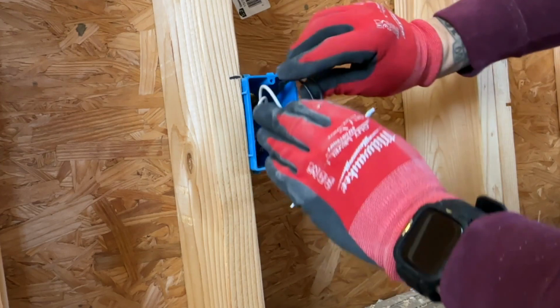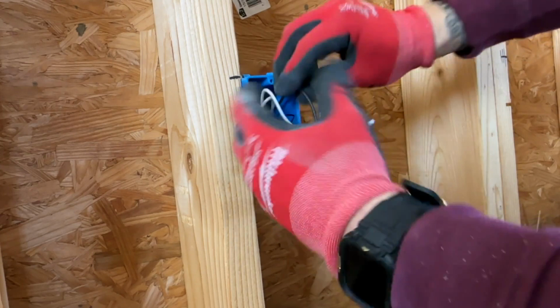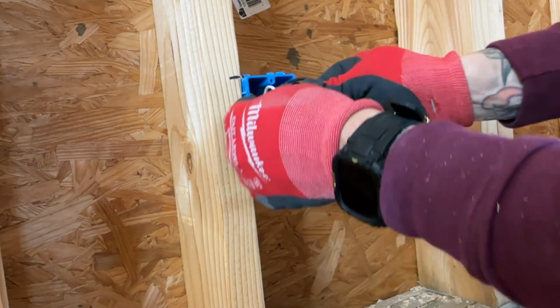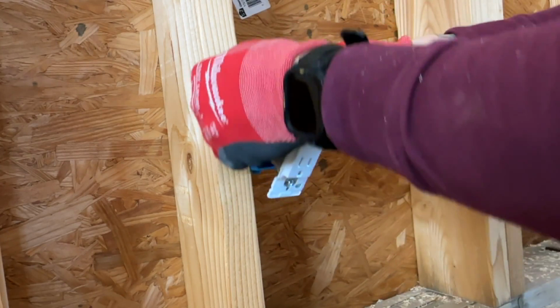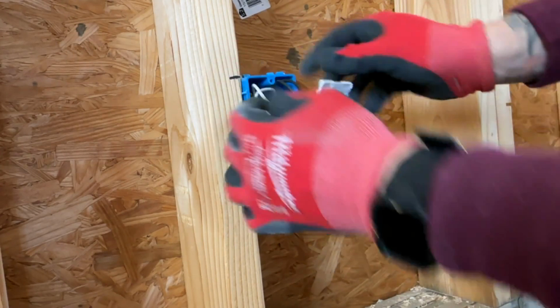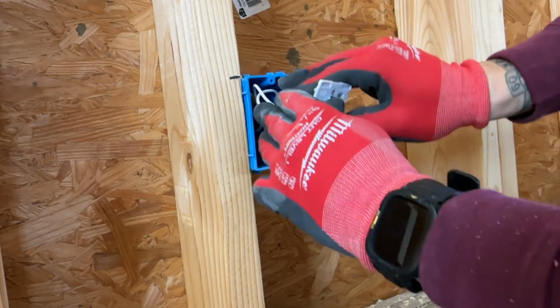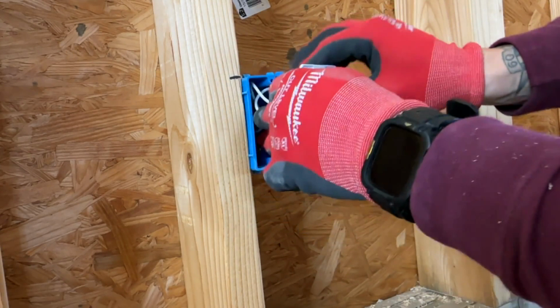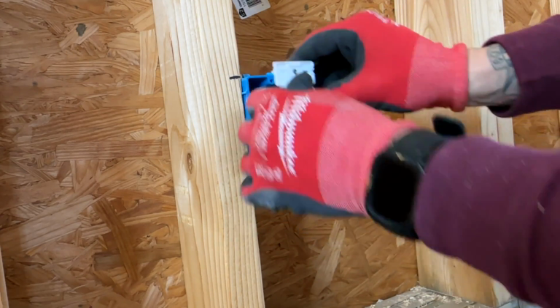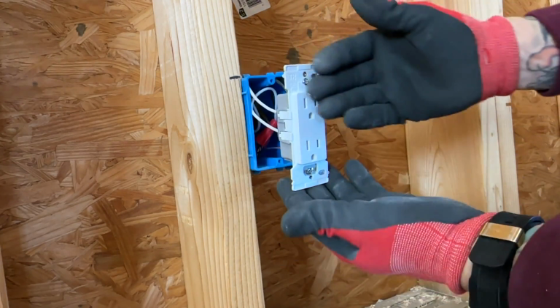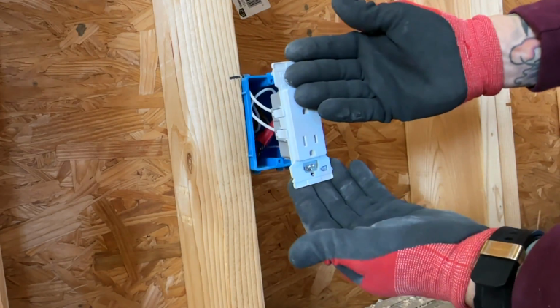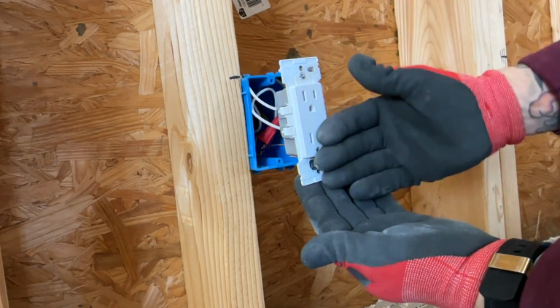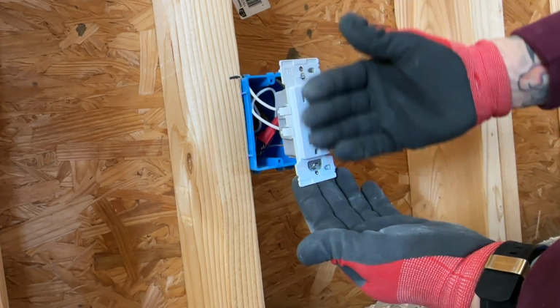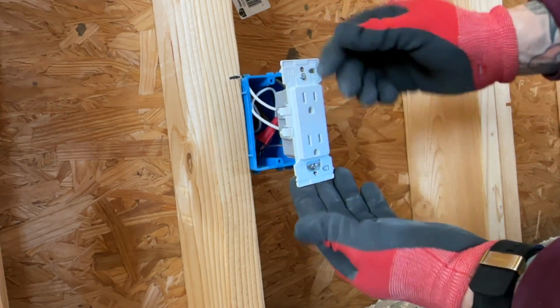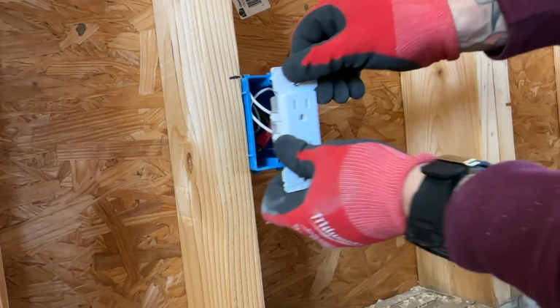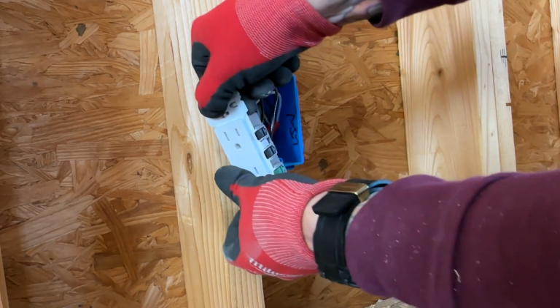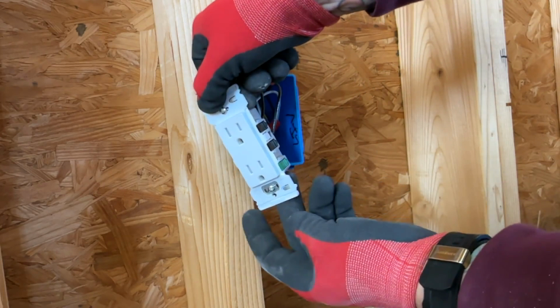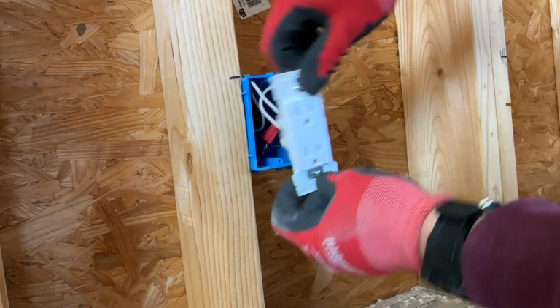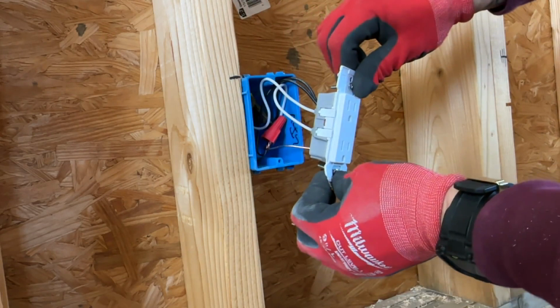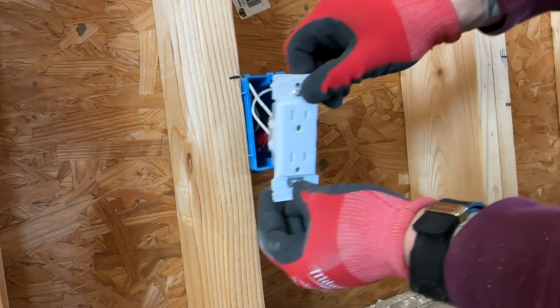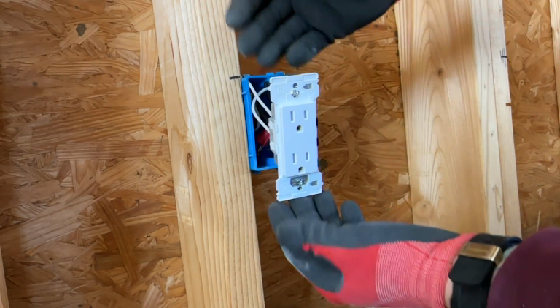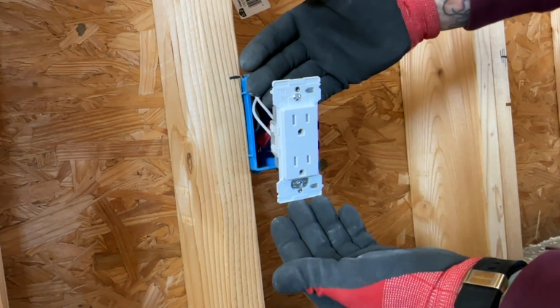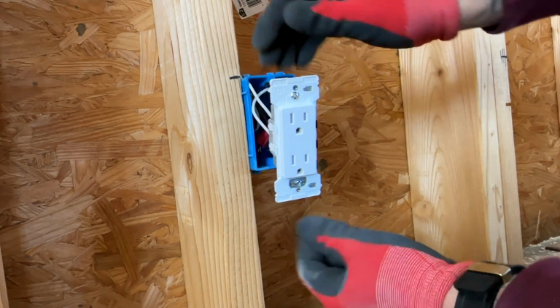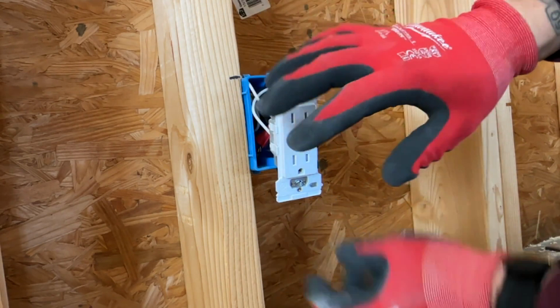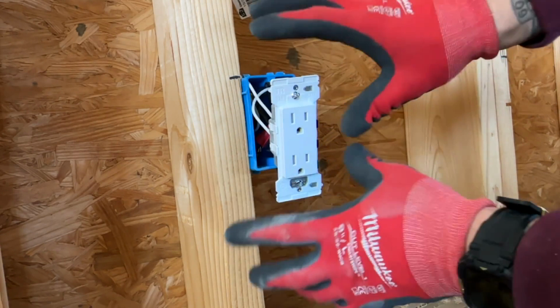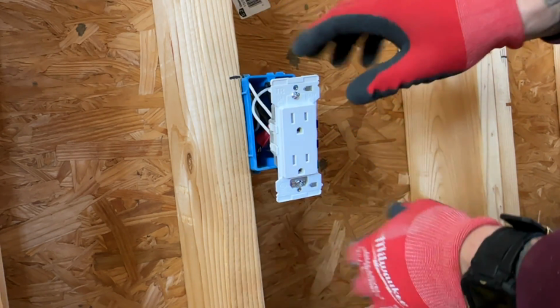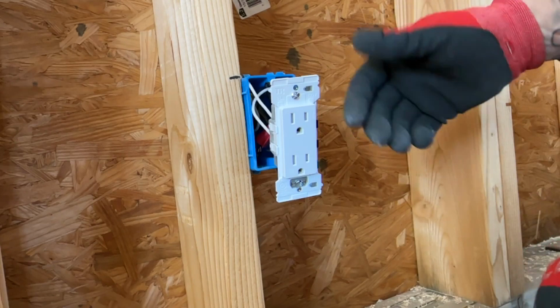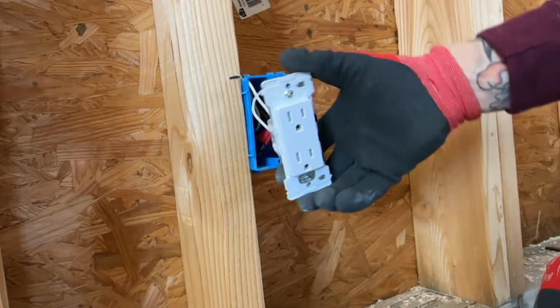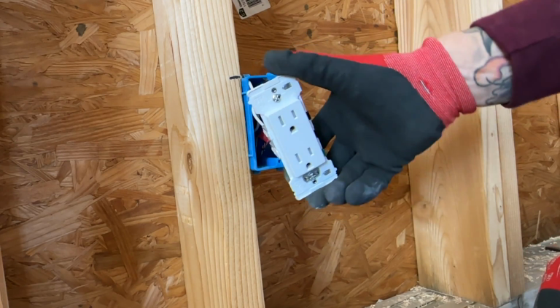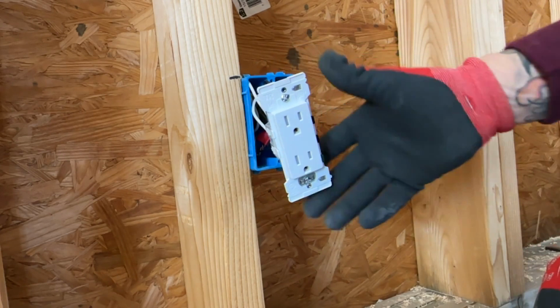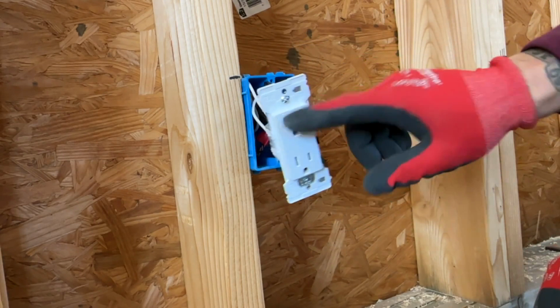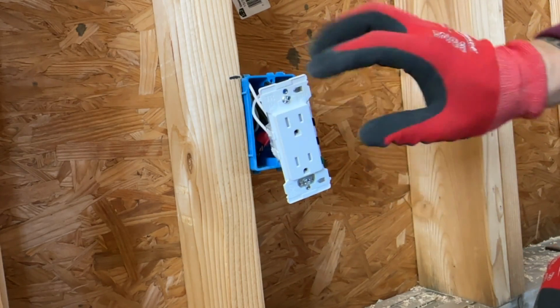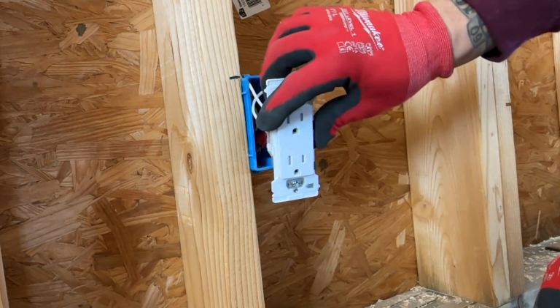Saves you a bunch of time. Really nice, clean-looking receptacle — everything looks perfect. Very clean installation. Saves you a ton of time. I think it's well worth the money. It's new technology.